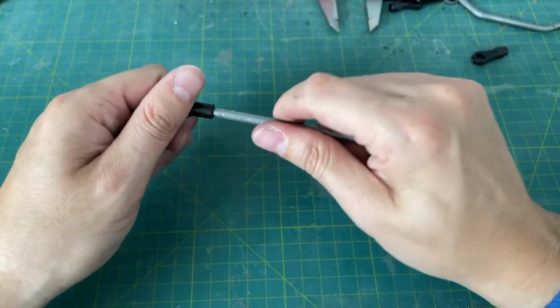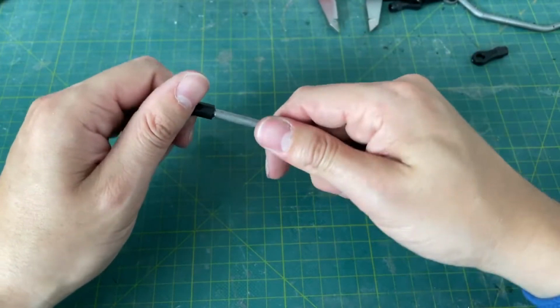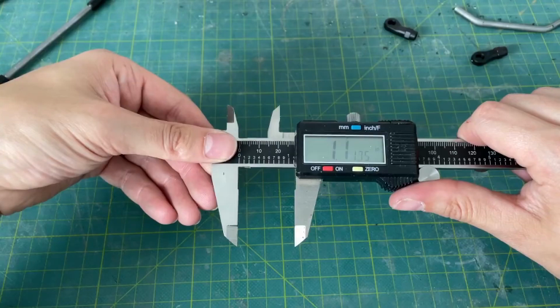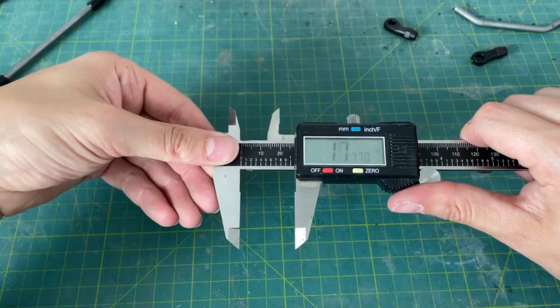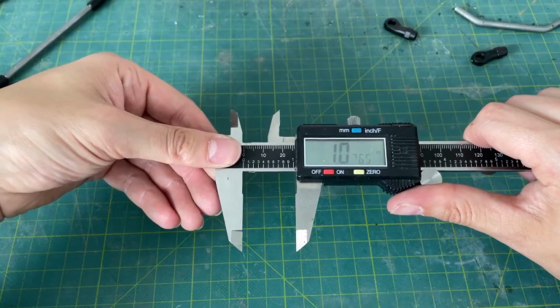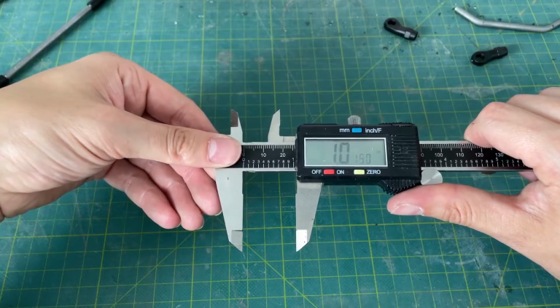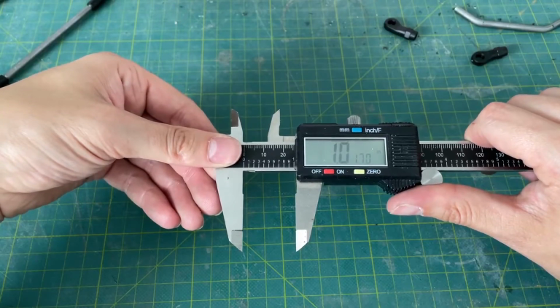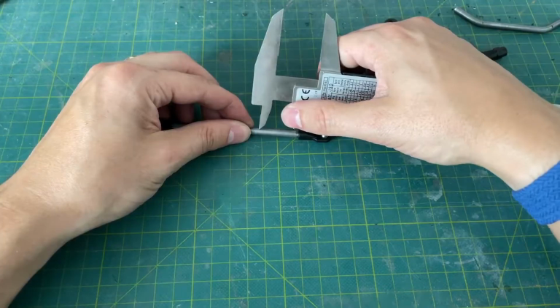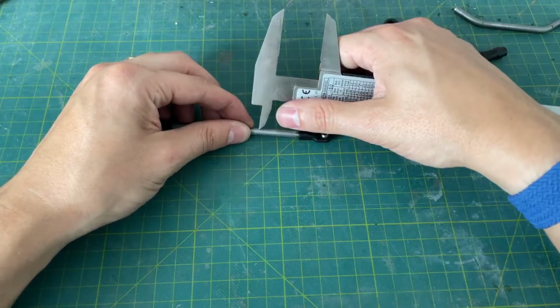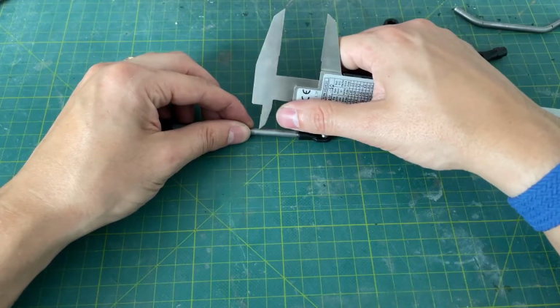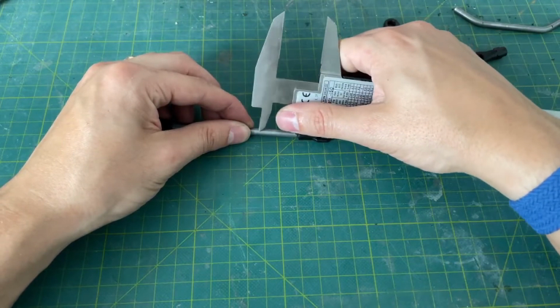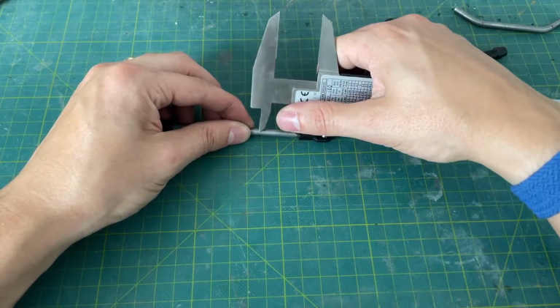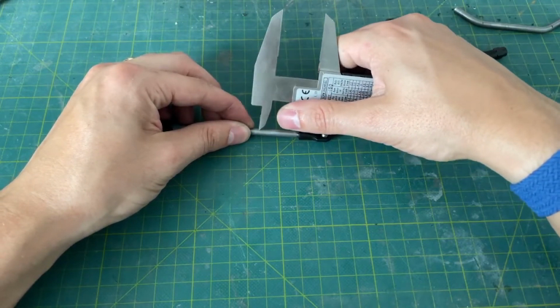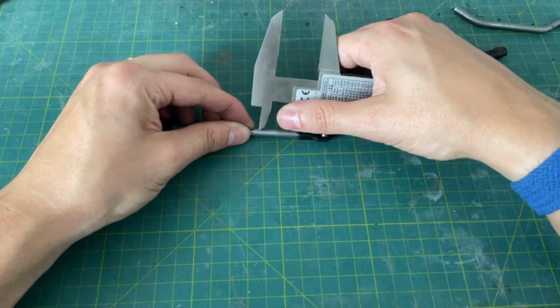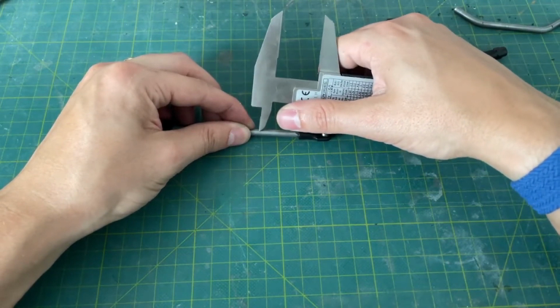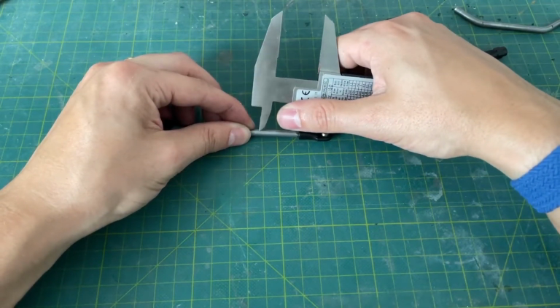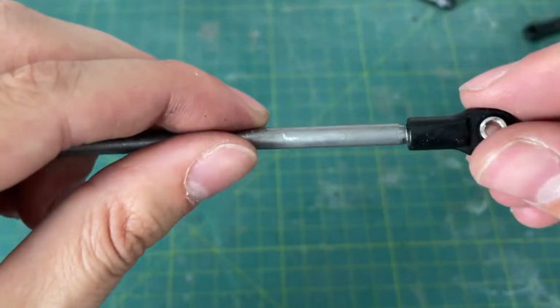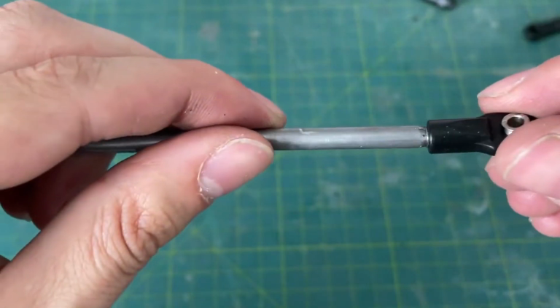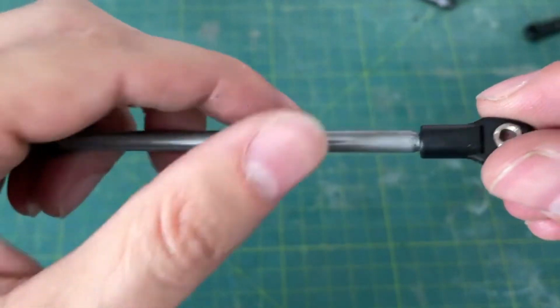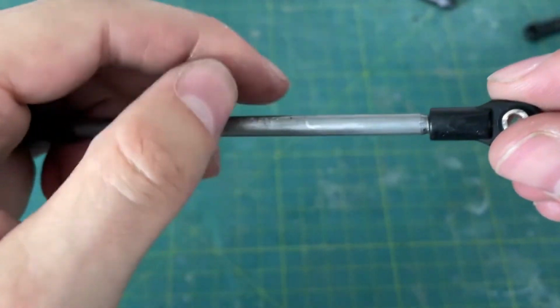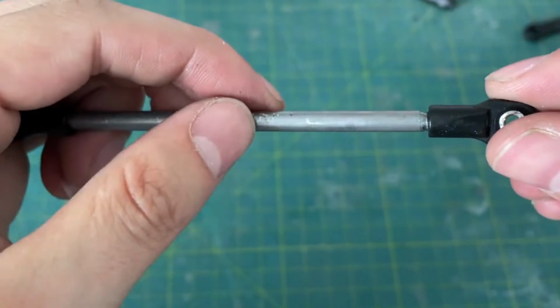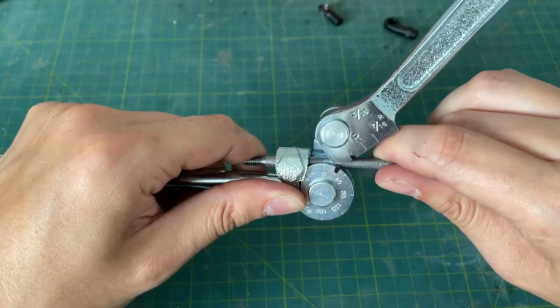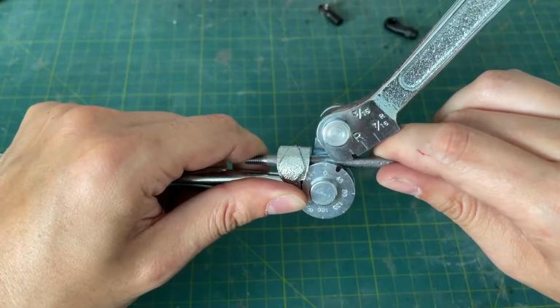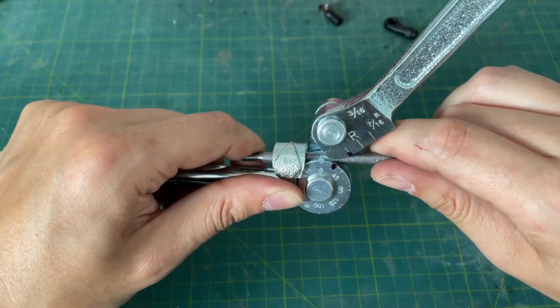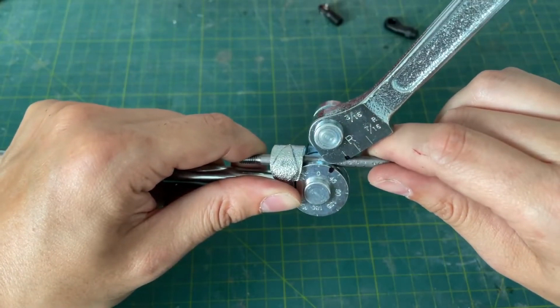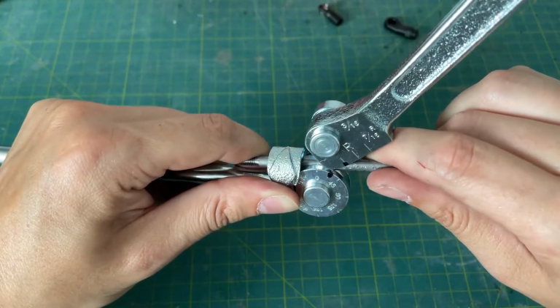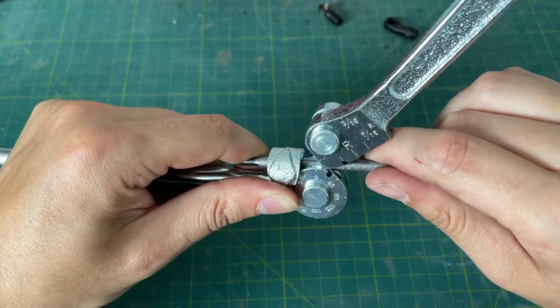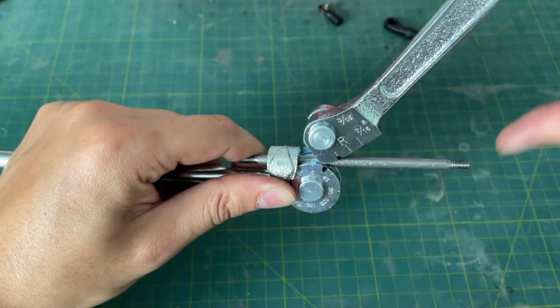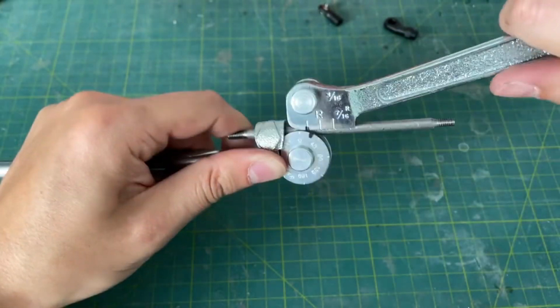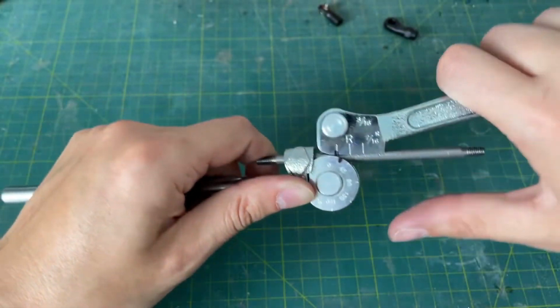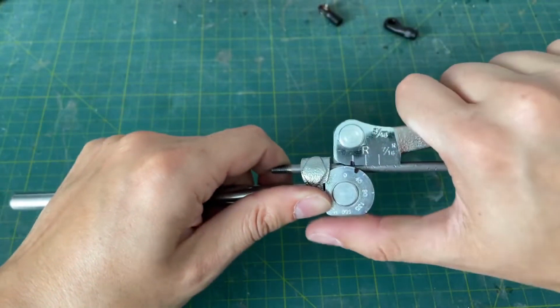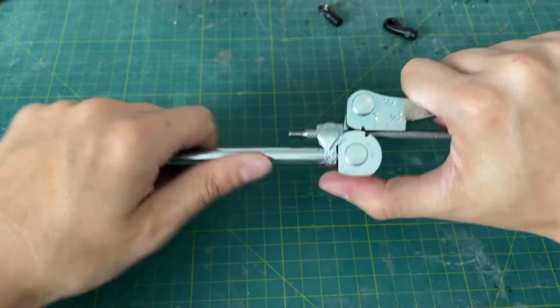I decided on my lower links that I wanted a bit of a bend, so I marked an inch up onto the rod and then using my bender I put about a 30-degree bend into the links. I'll link the bender I'm using down below — it's fairly inexpensive.